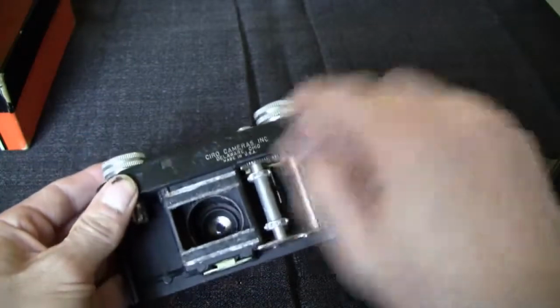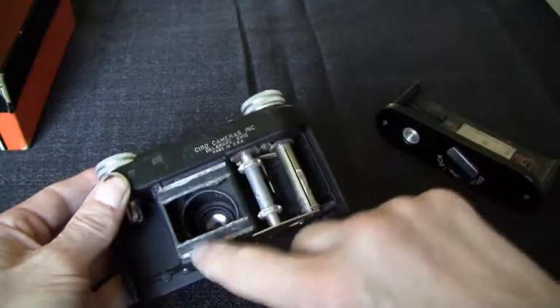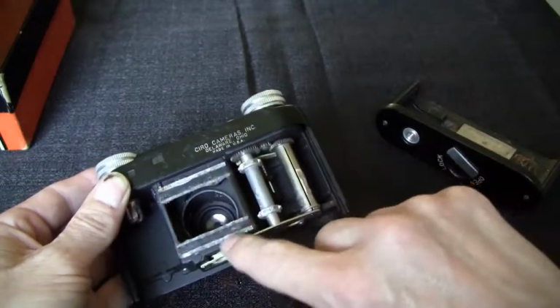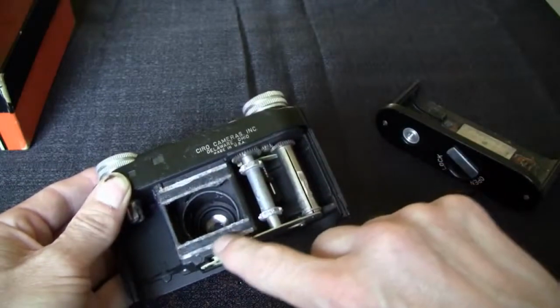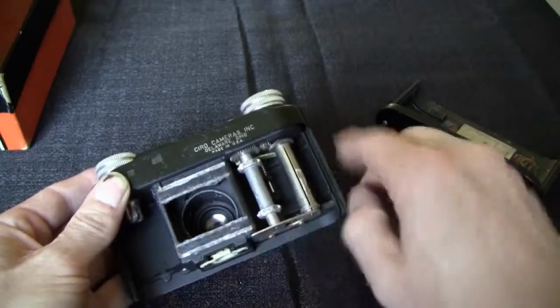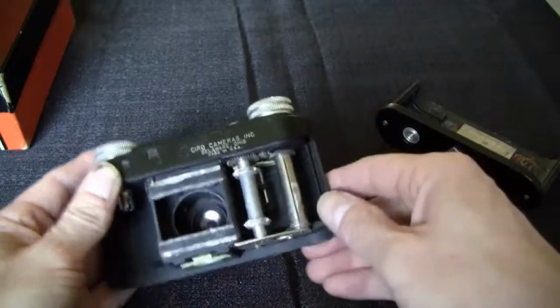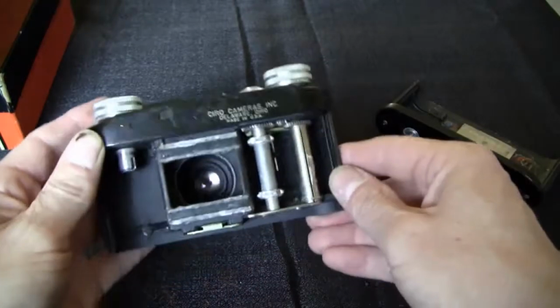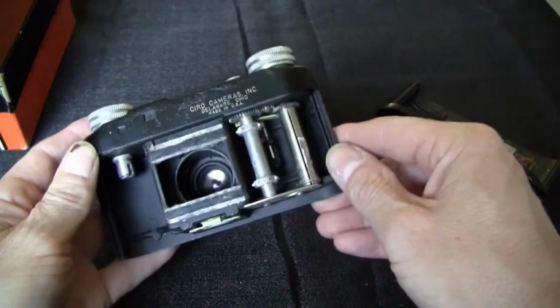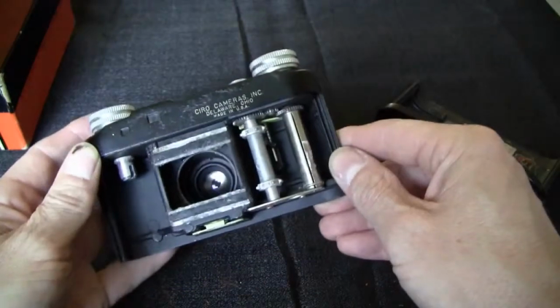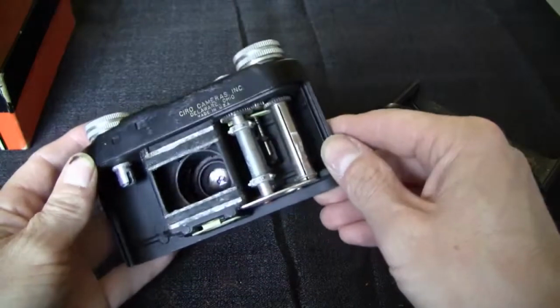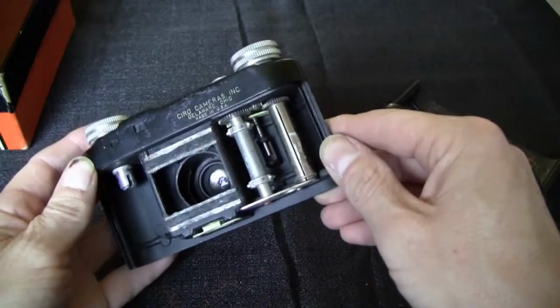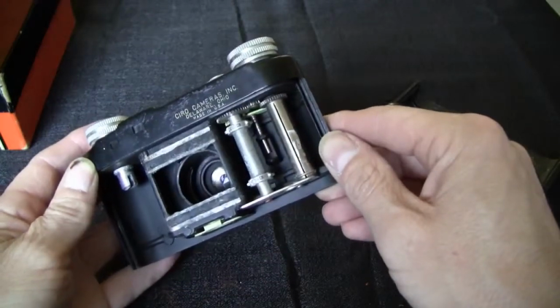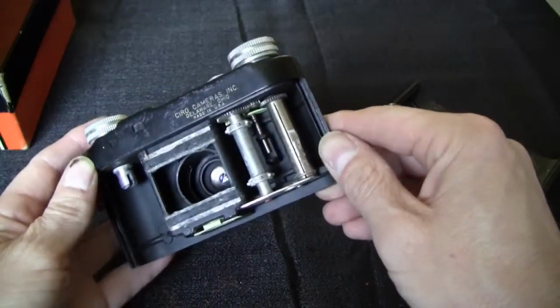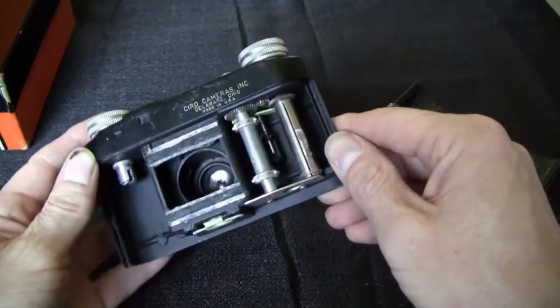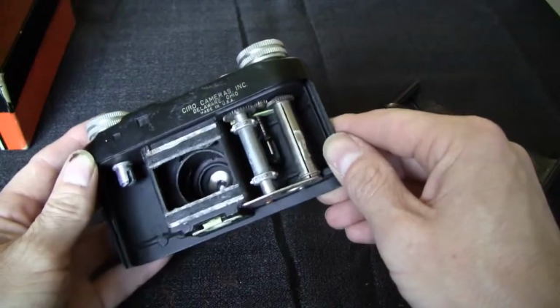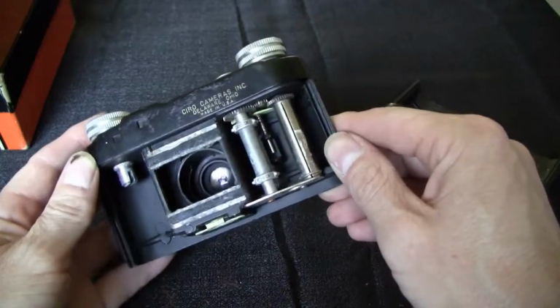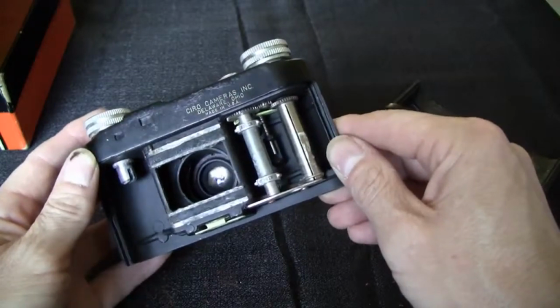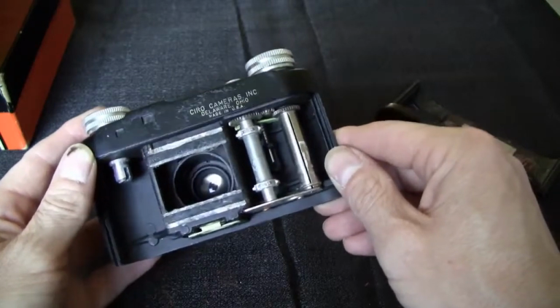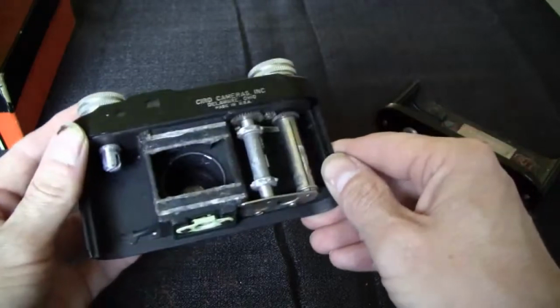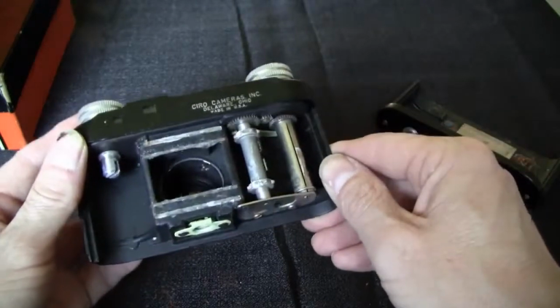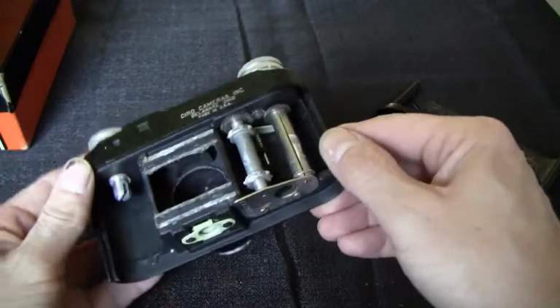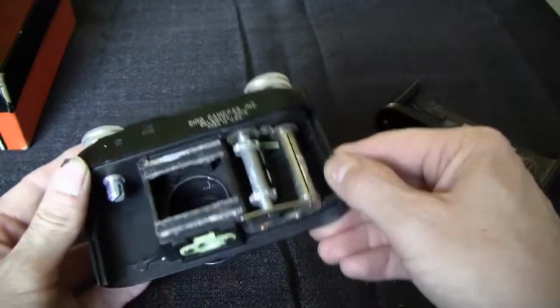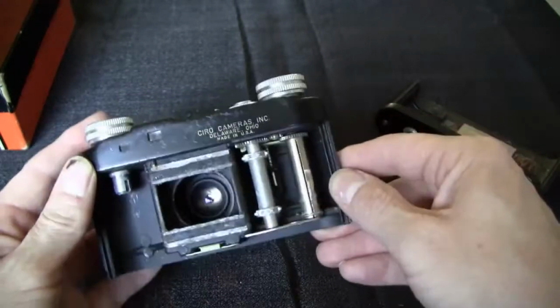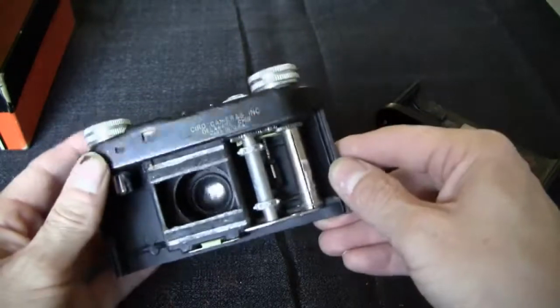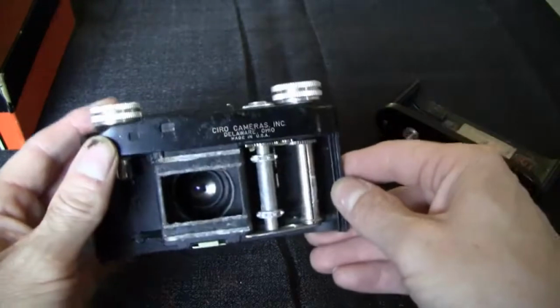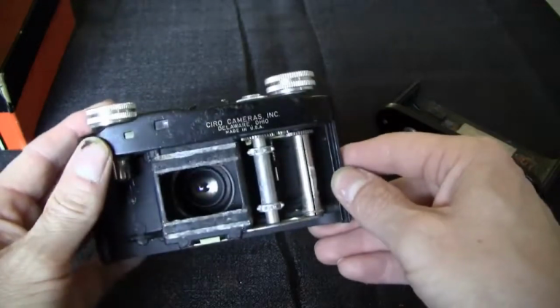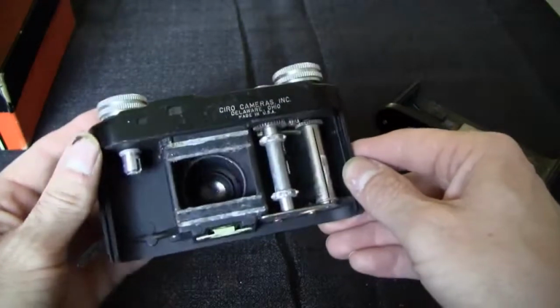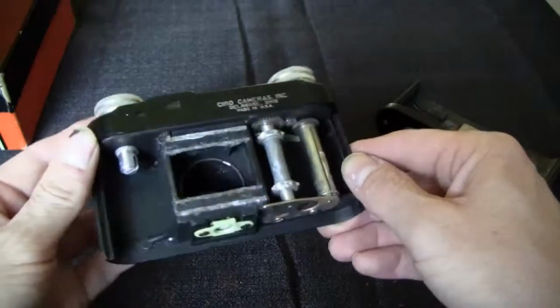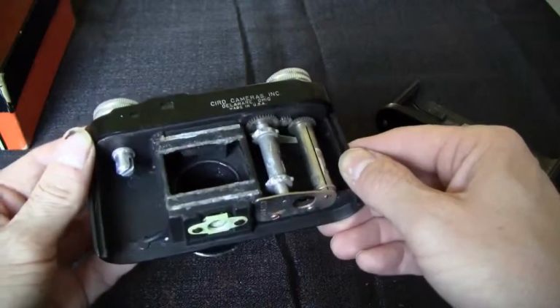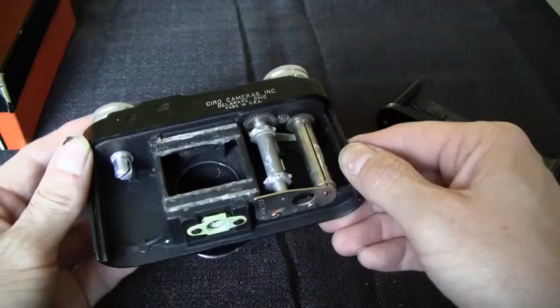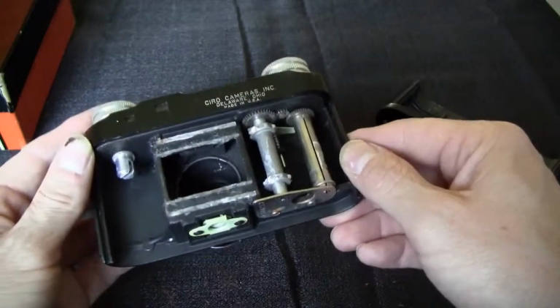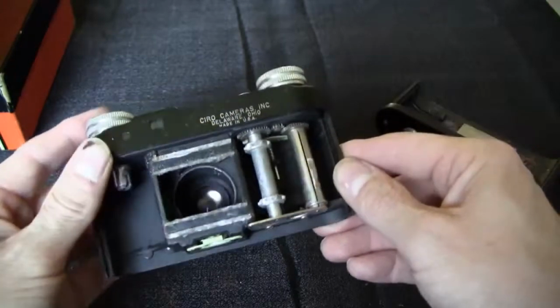There's some corrosion here on this bare metal. But the lens looks untouched pretty much. Might be able to salvage this one — have to give it a try.